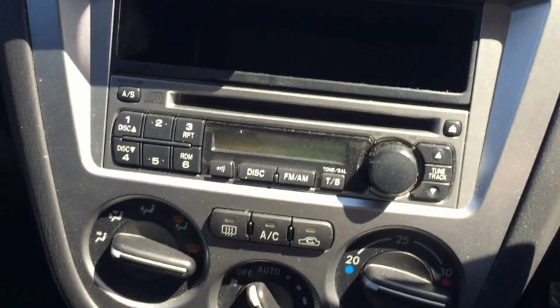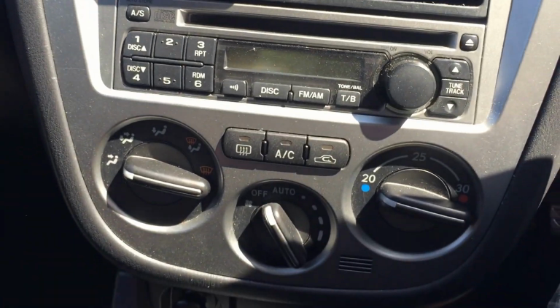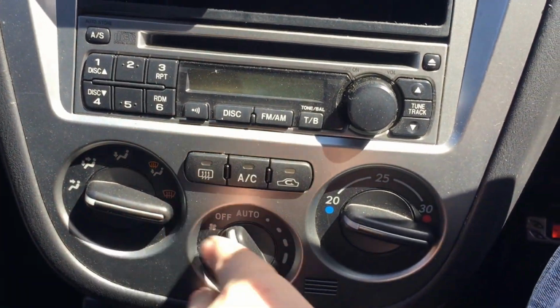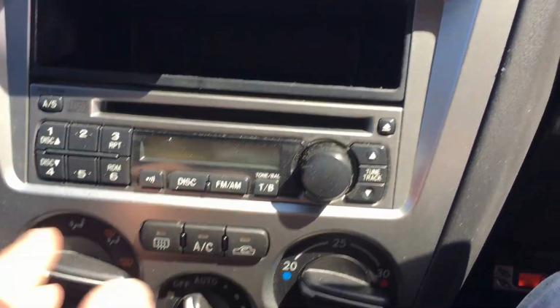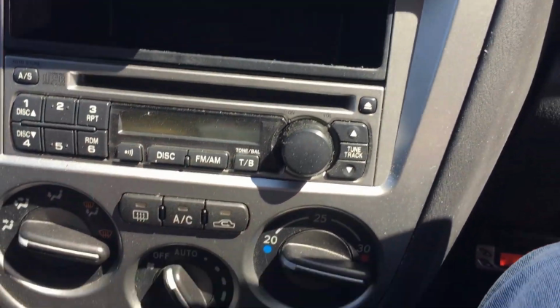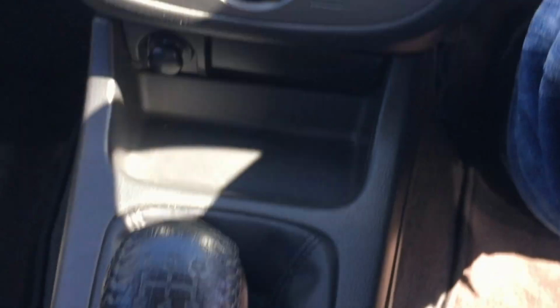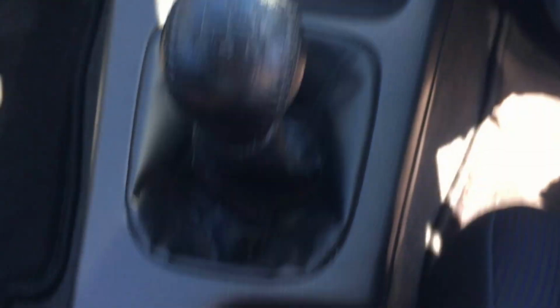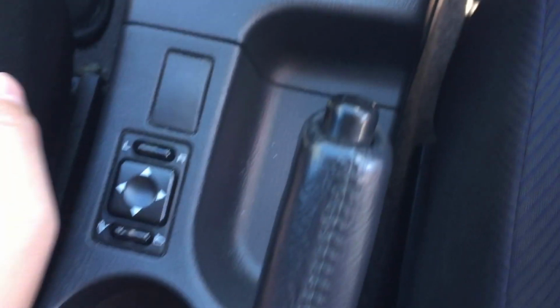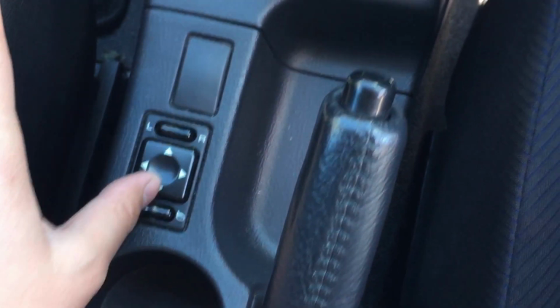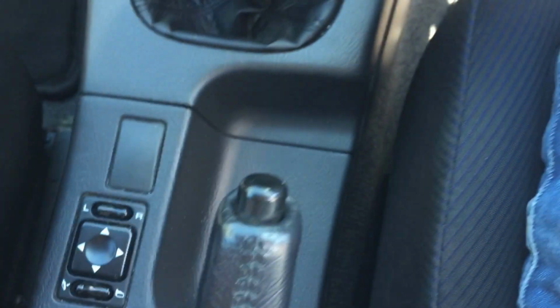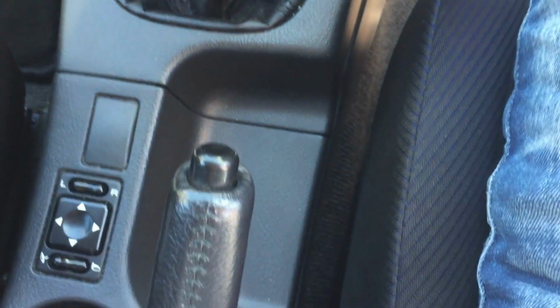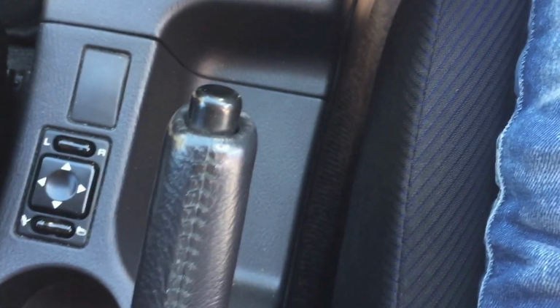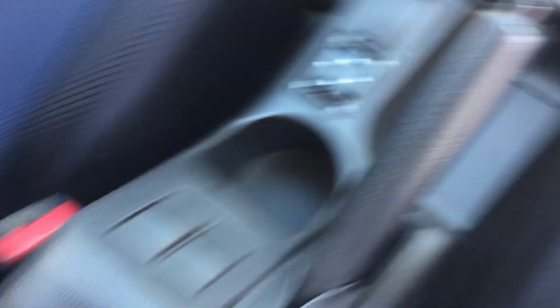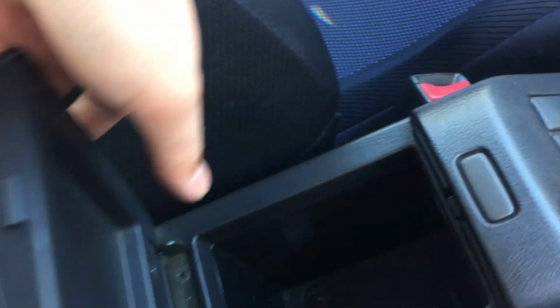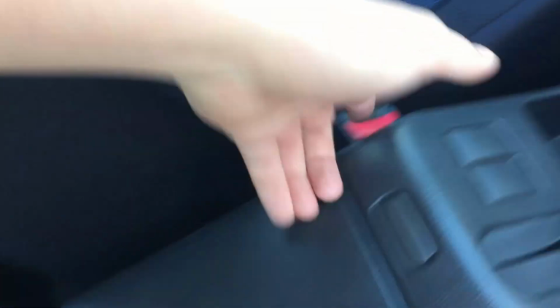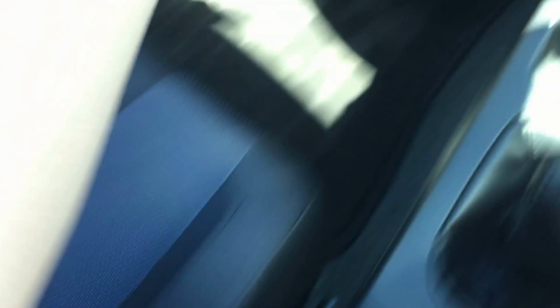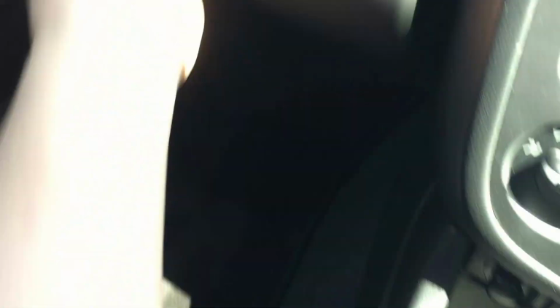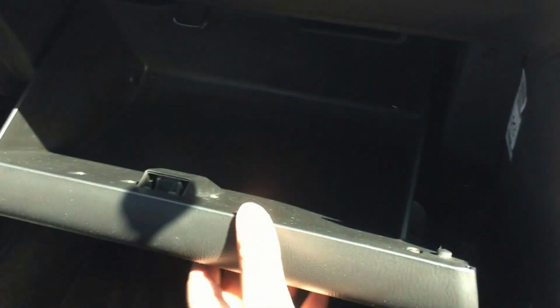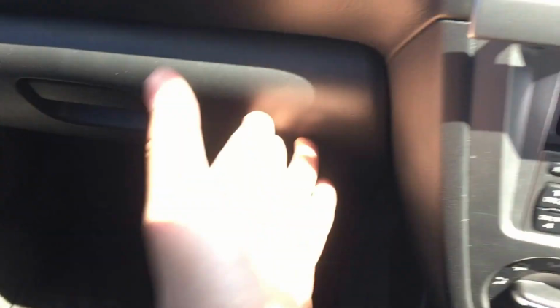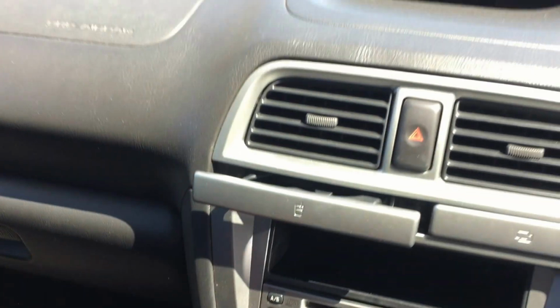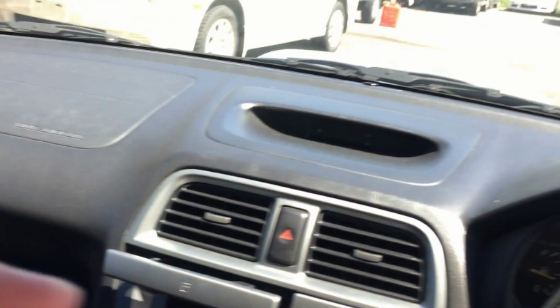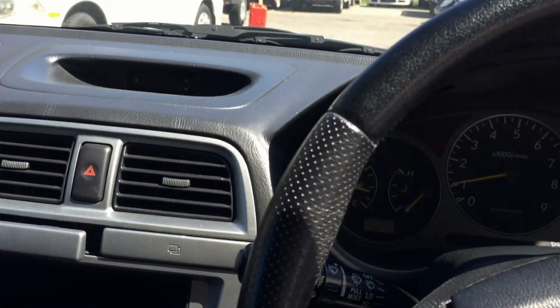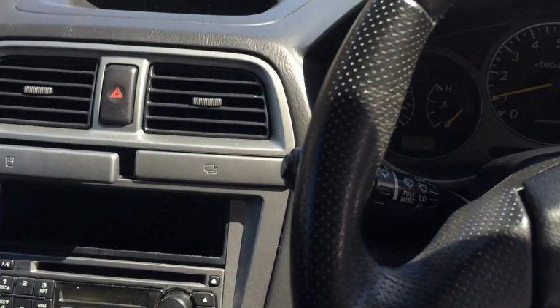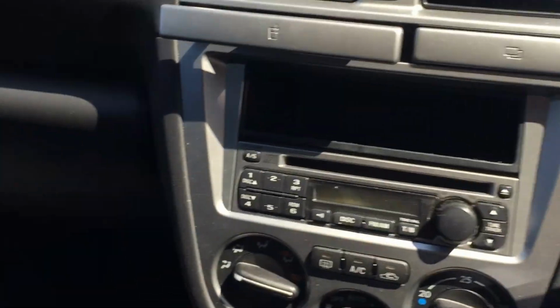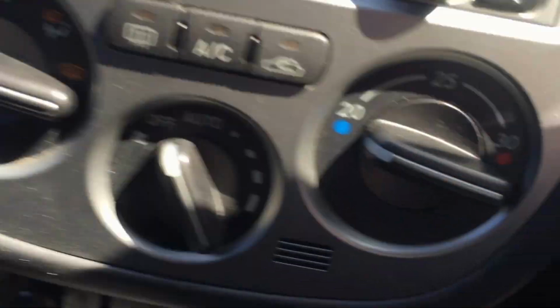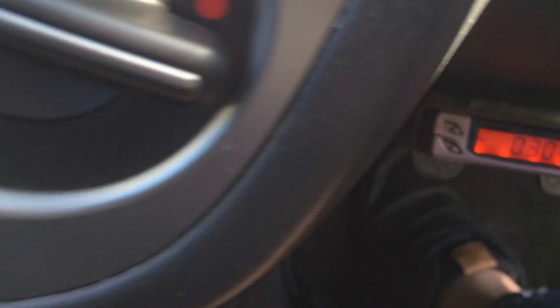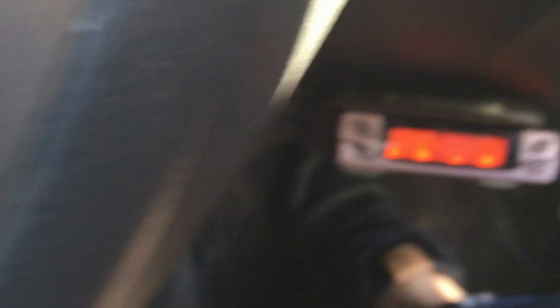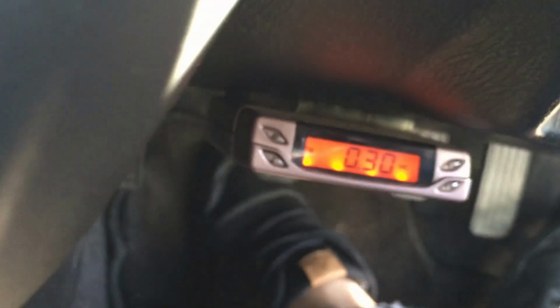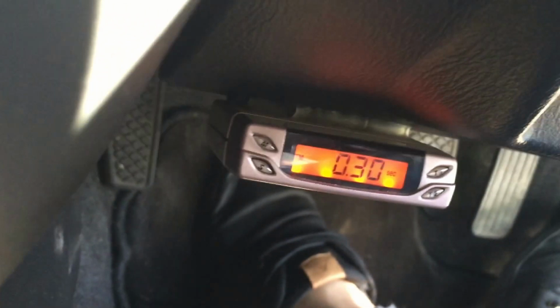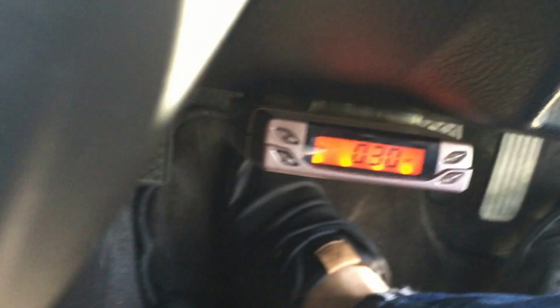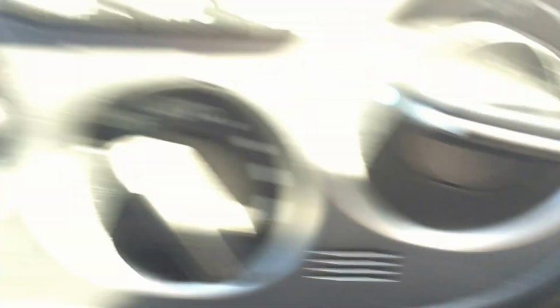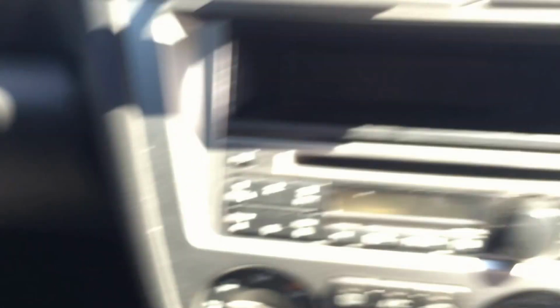Pretty nice air conditioning — everything works. Power mirrors control as well.